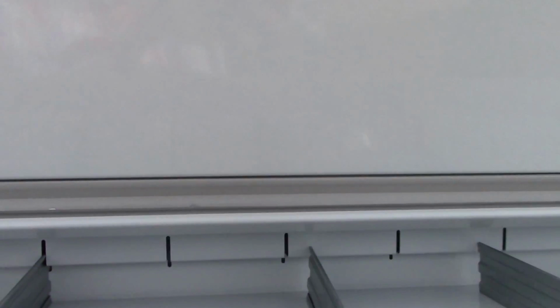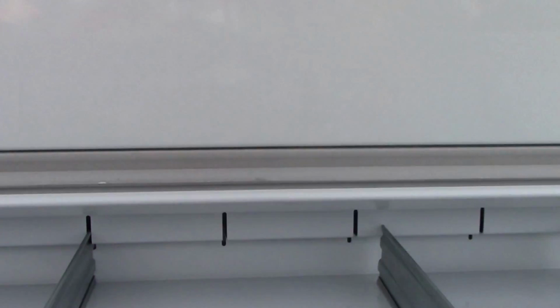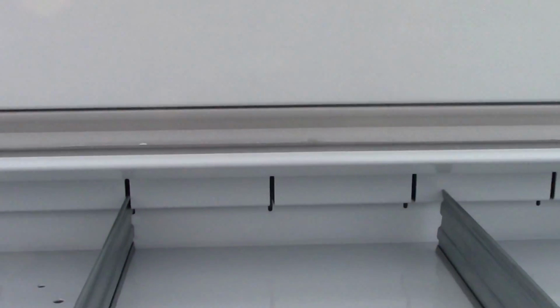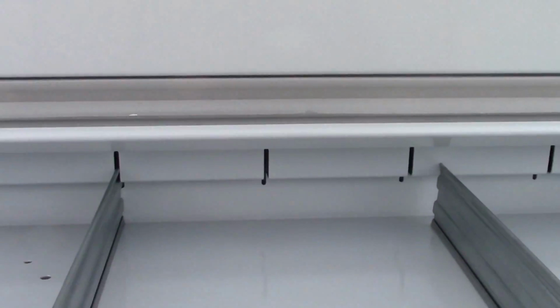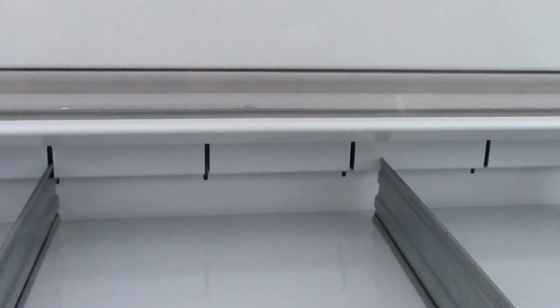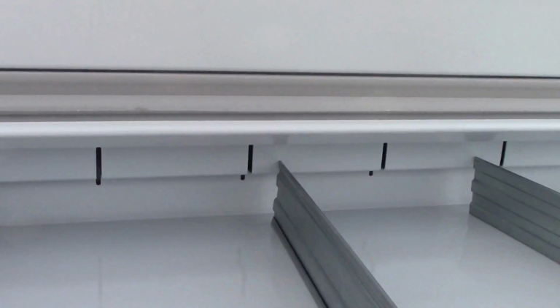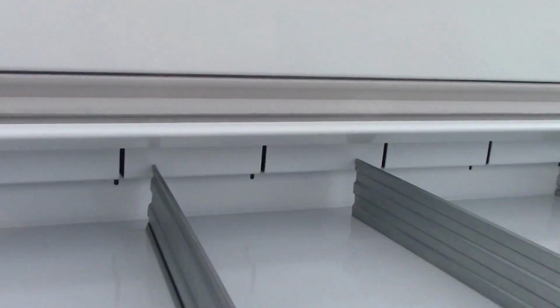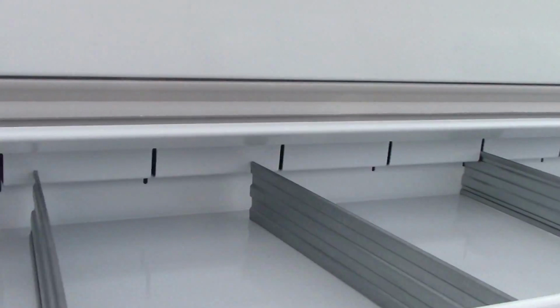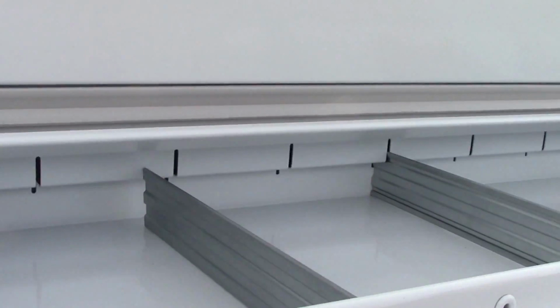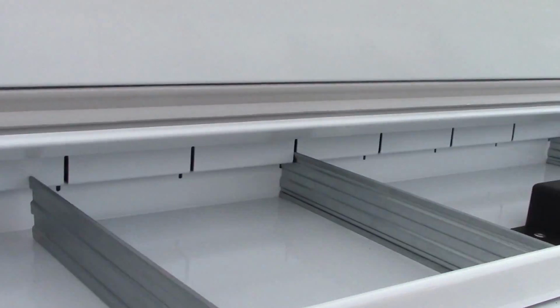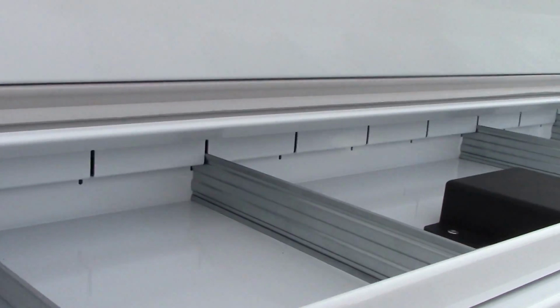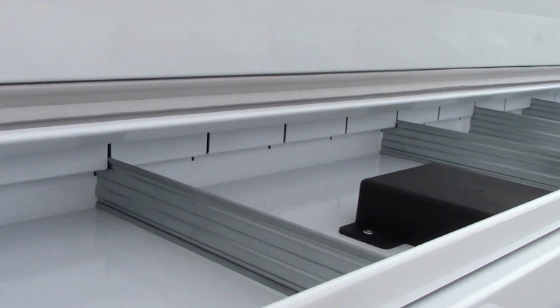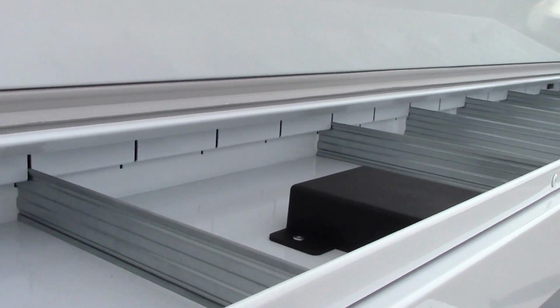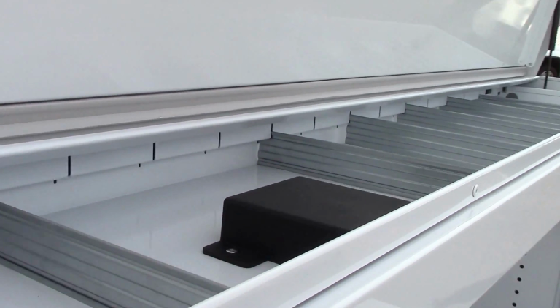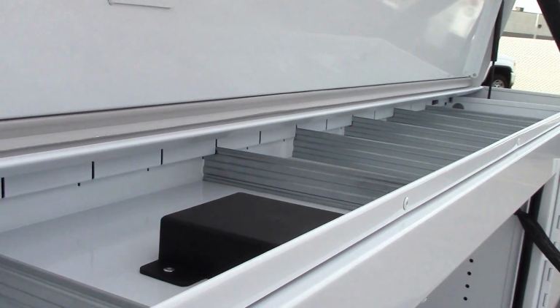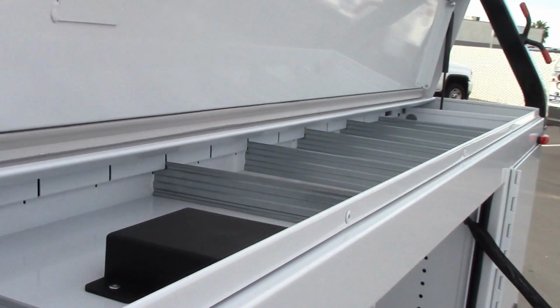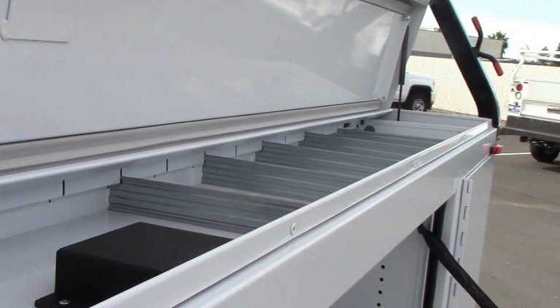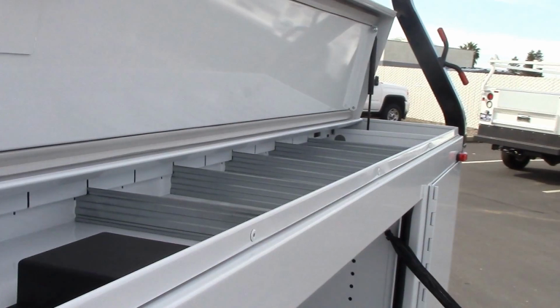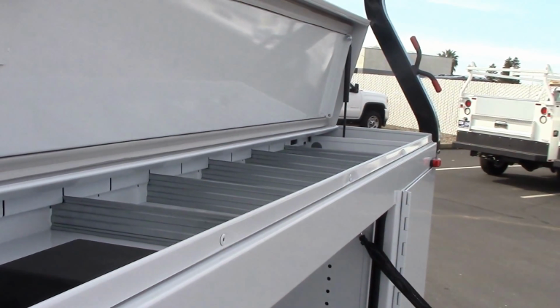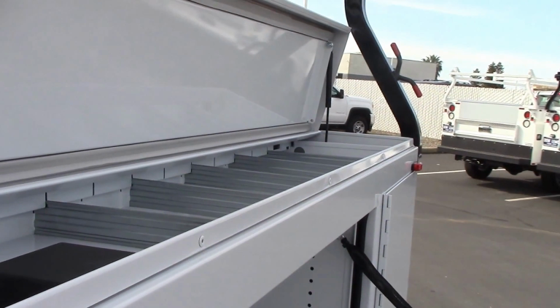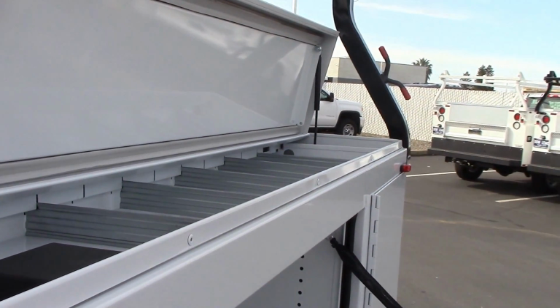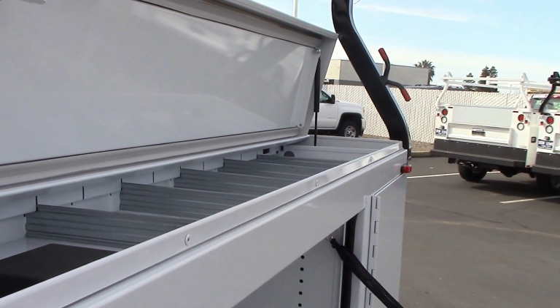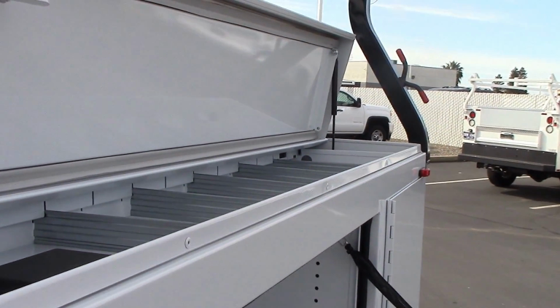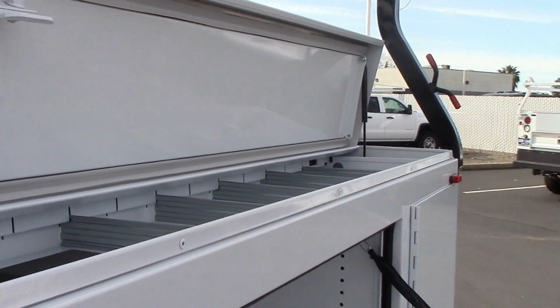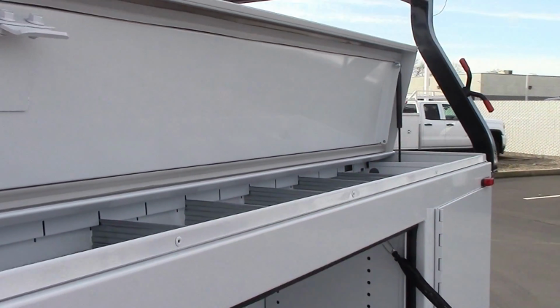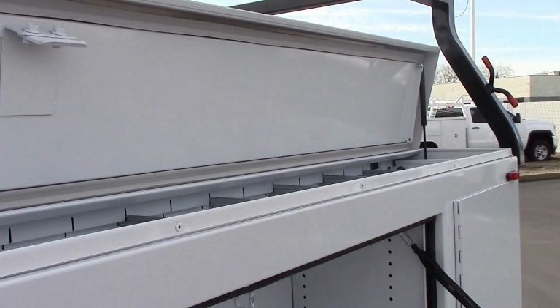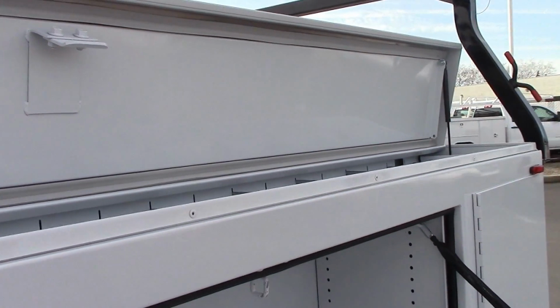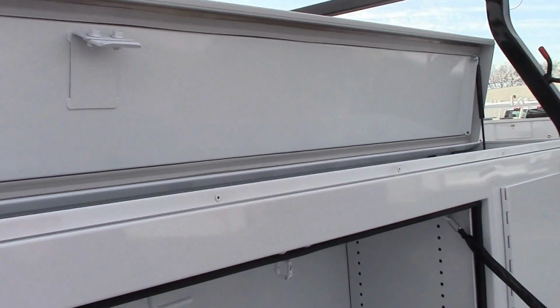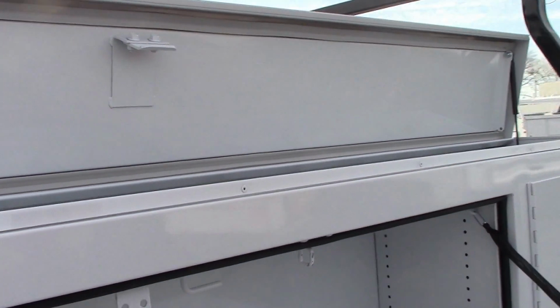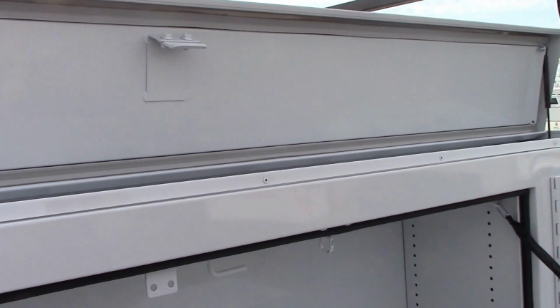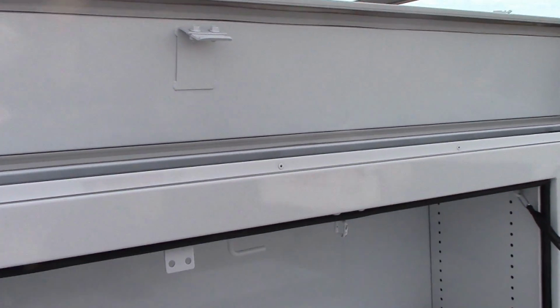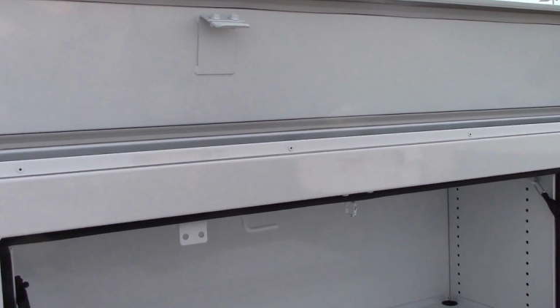Here are their flip top lids. They also have the separators in there. If you want to put a long item in there, you can take them all out. If you have a whole bunch of little stuff and you want to keep it organized to save time so they're not all getting mixed together when you're driving, you can do that too.